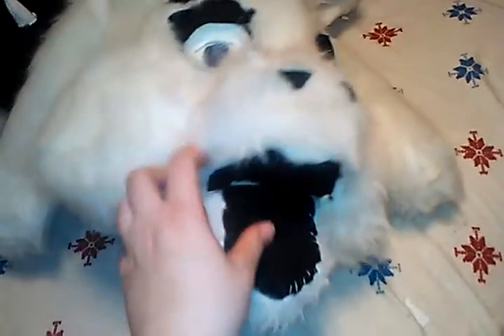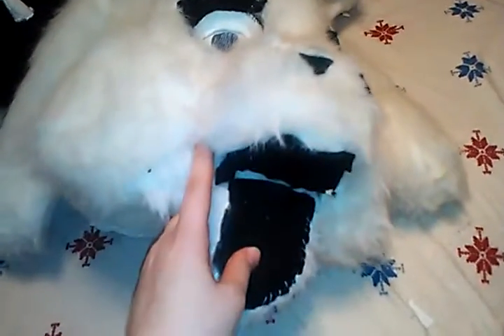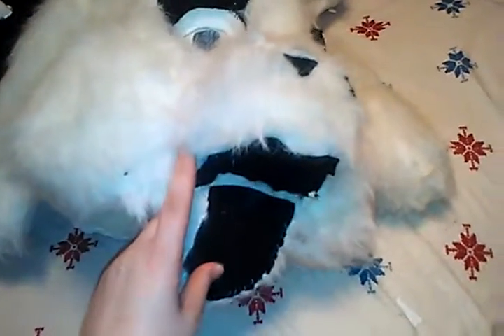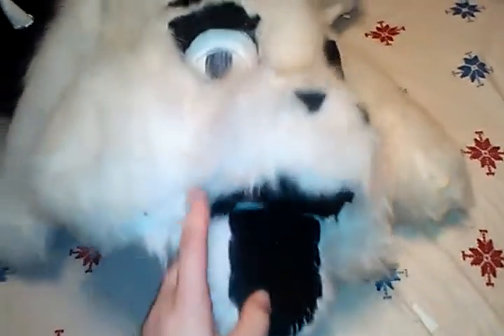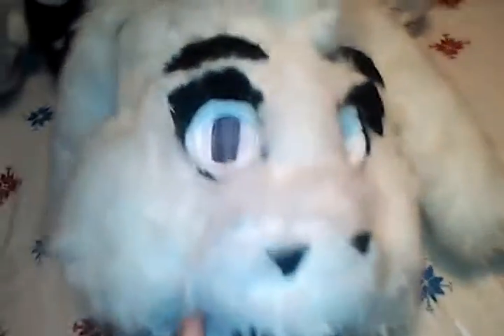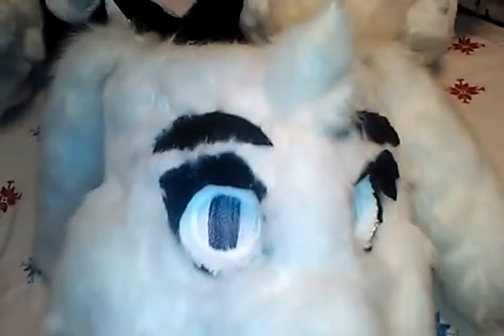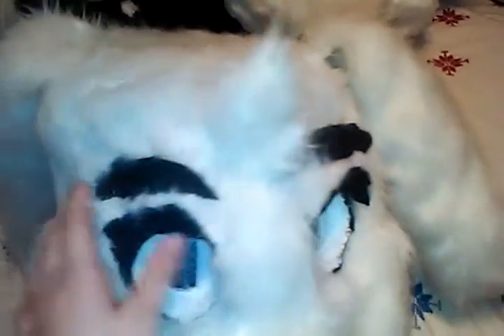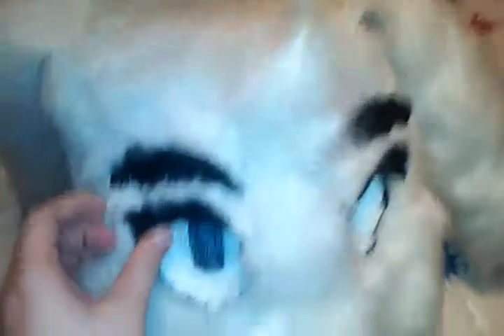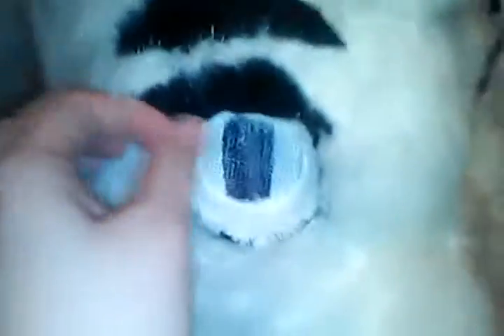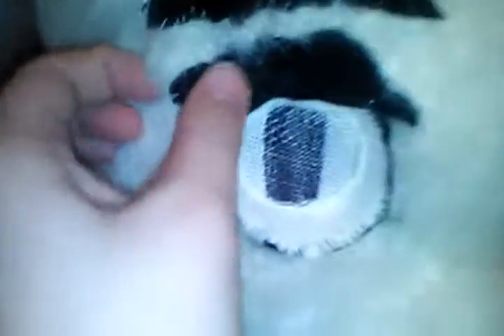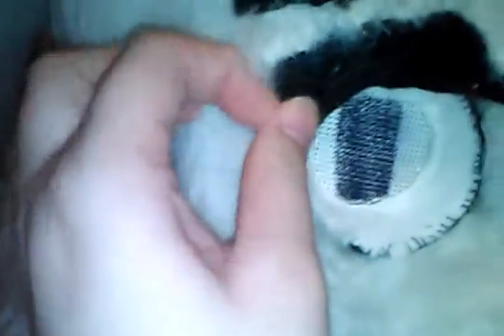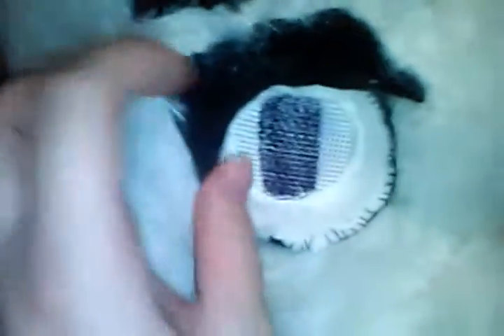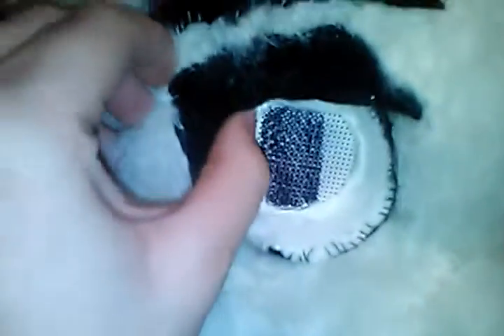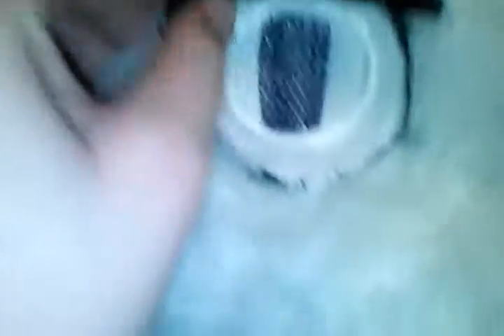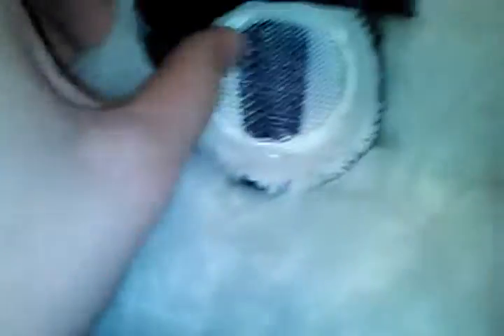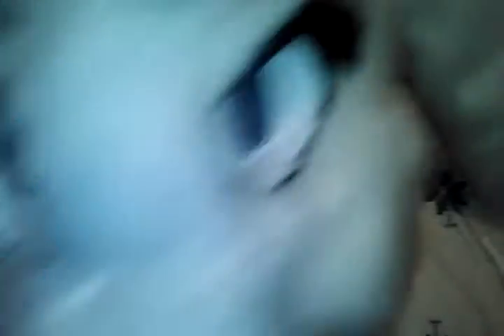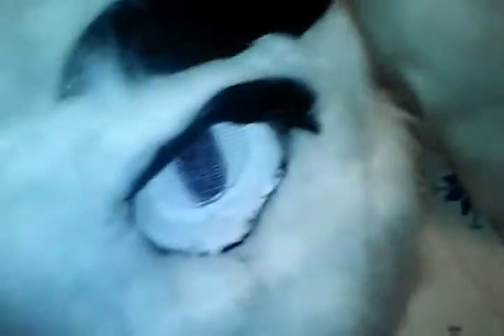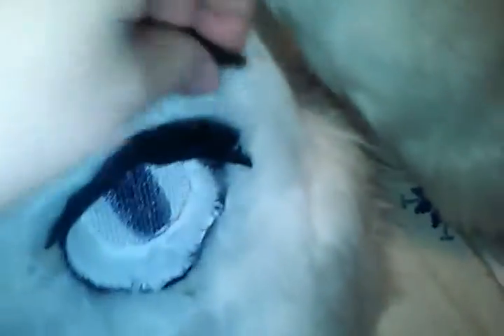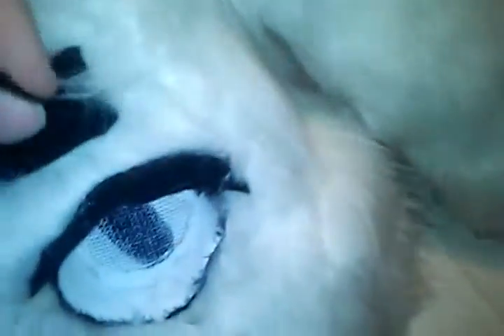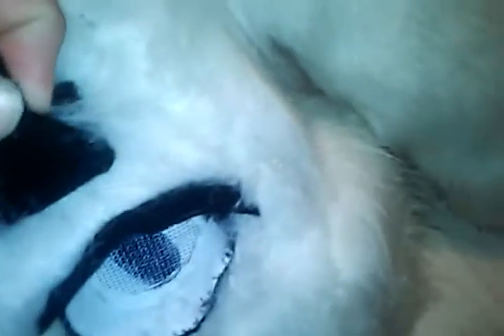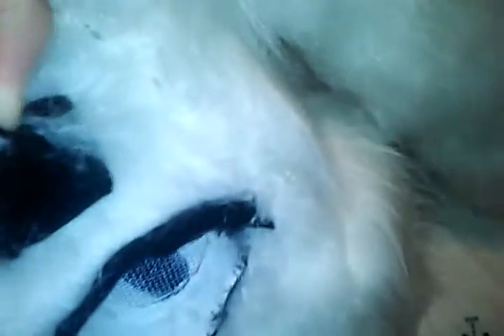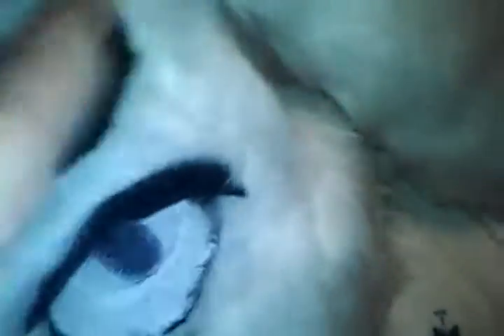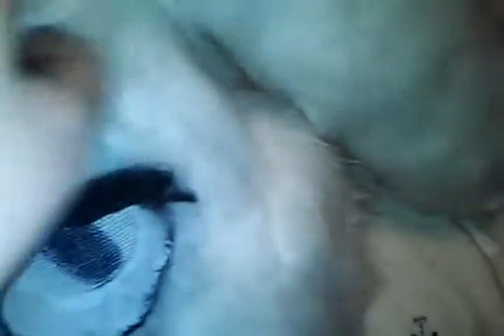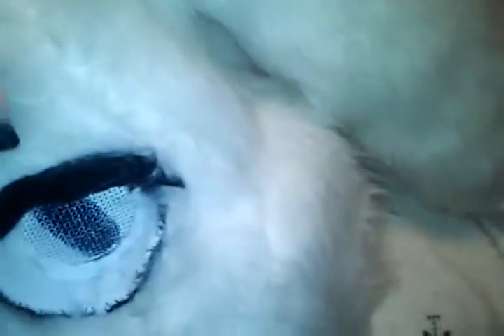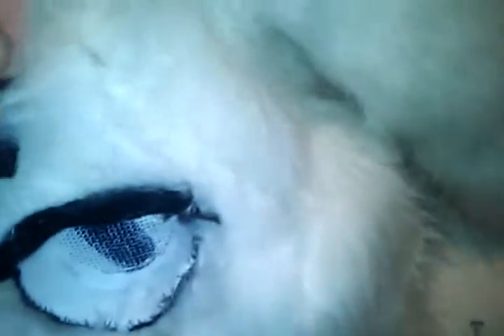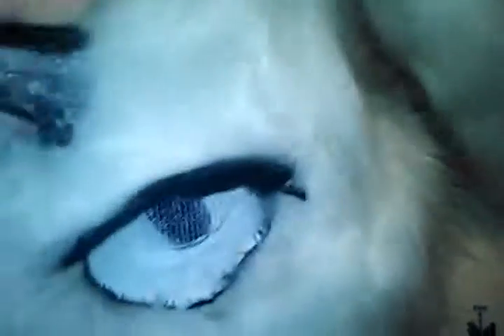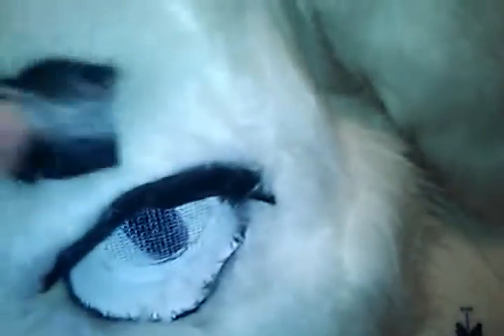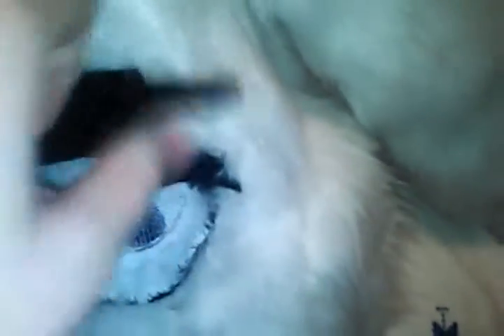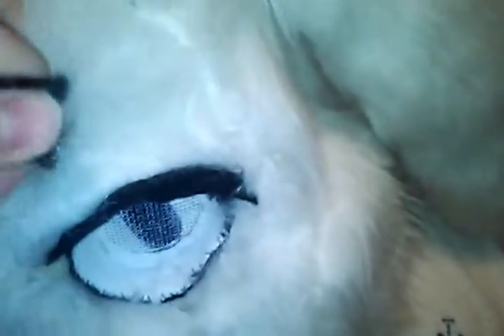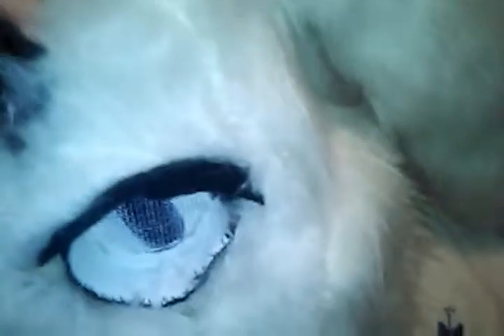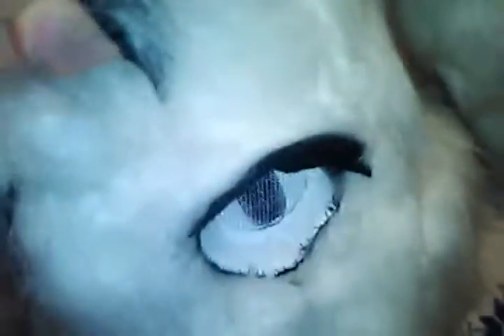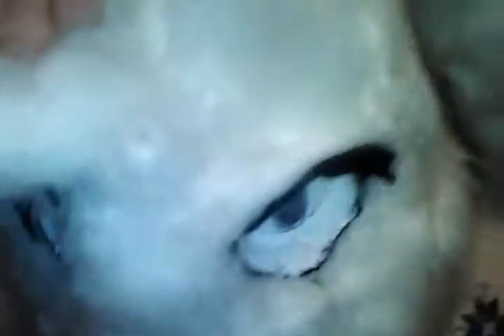Look at this. Just look. There's friggin' felt glued to the foam — to the fur. It's trash!